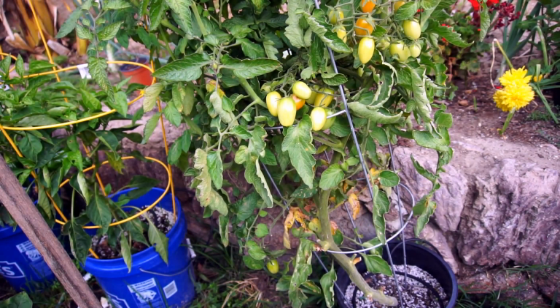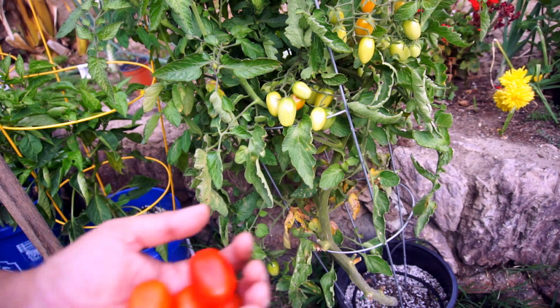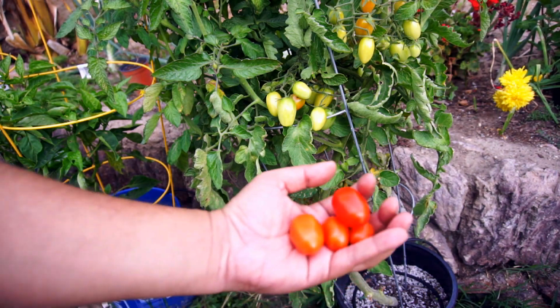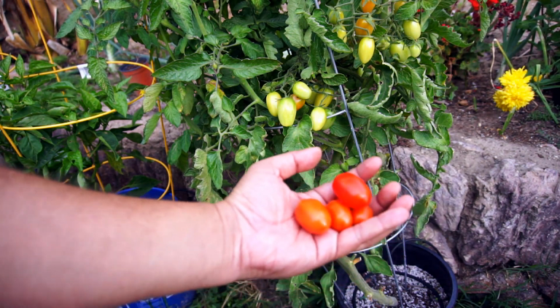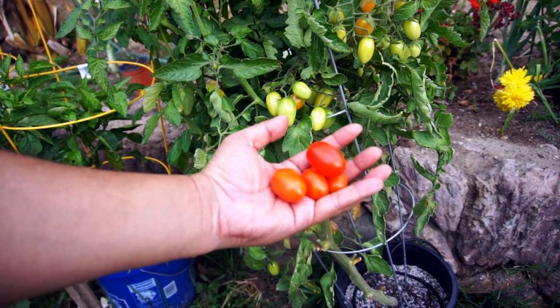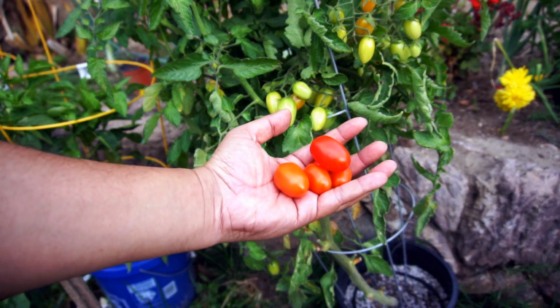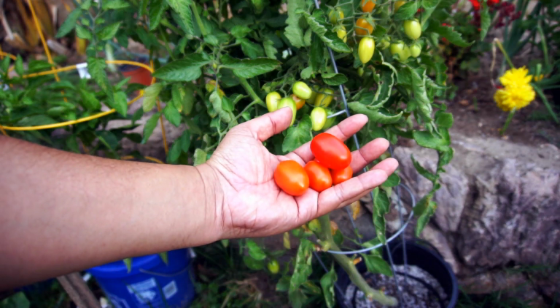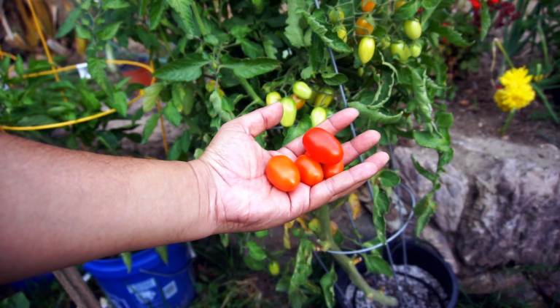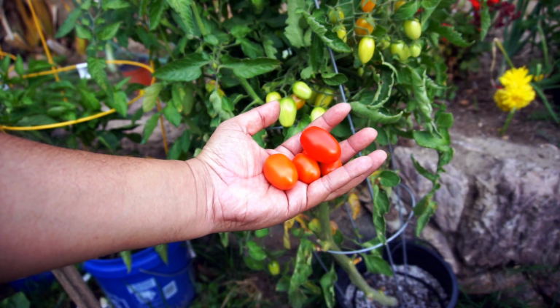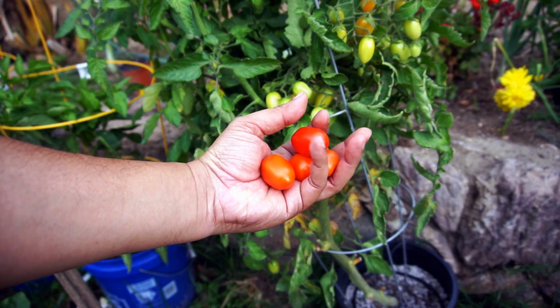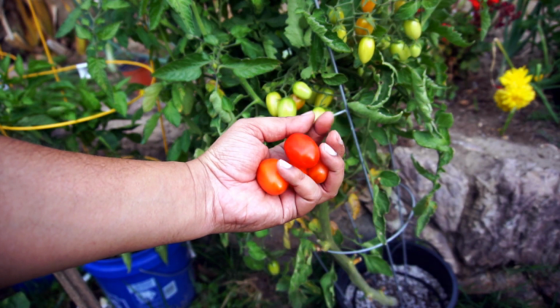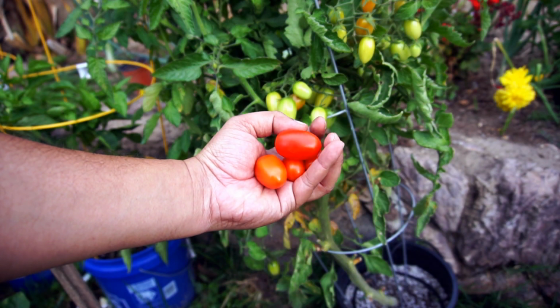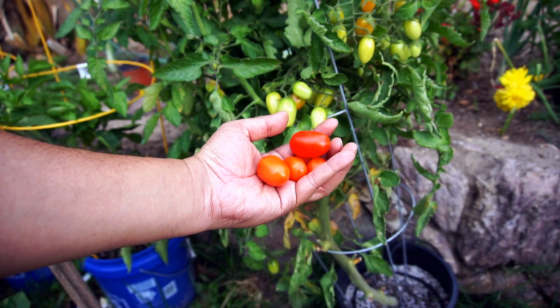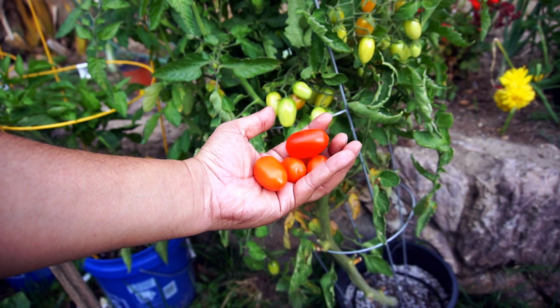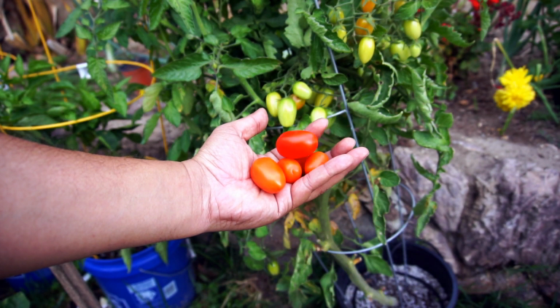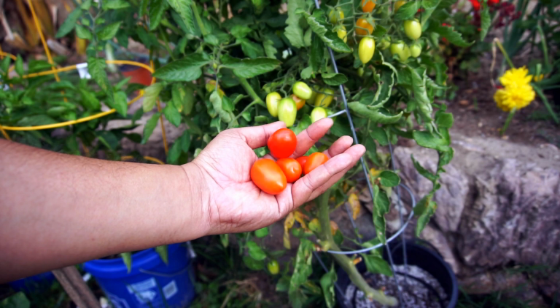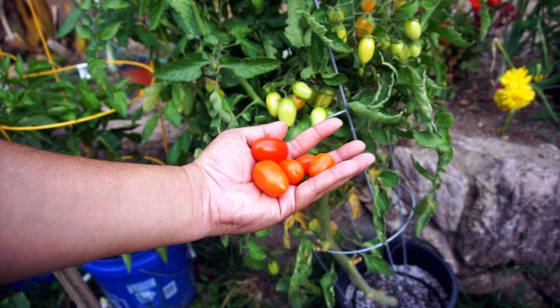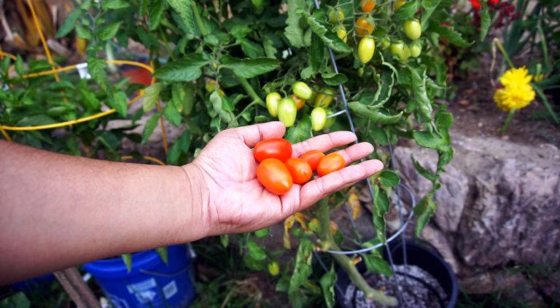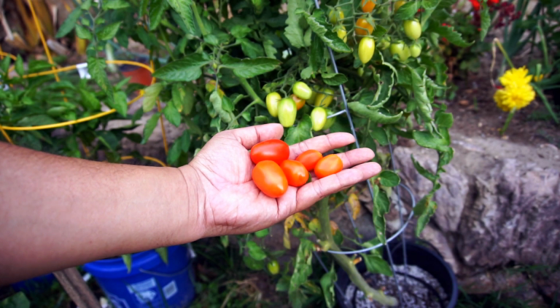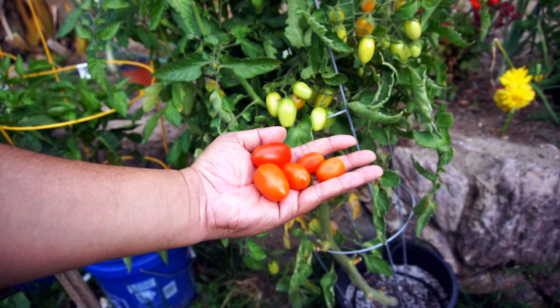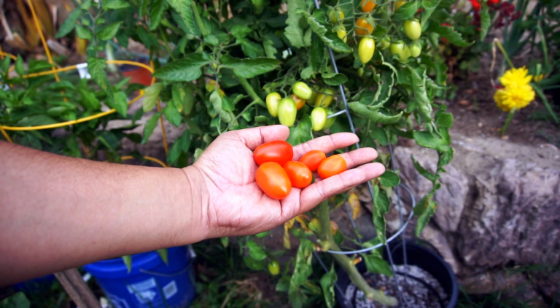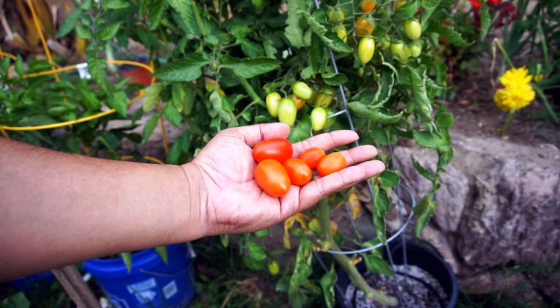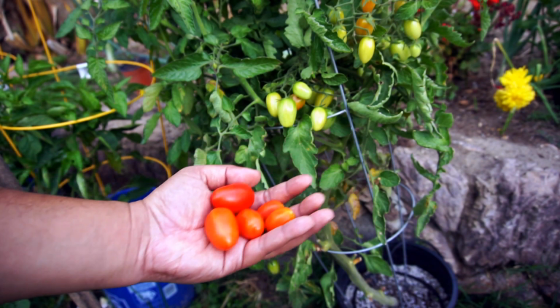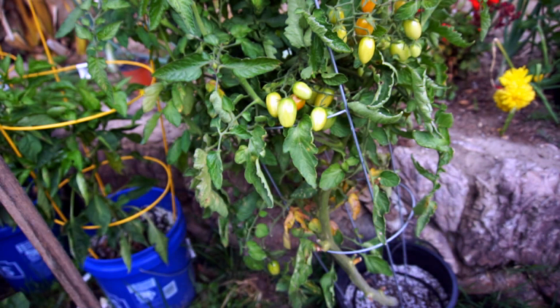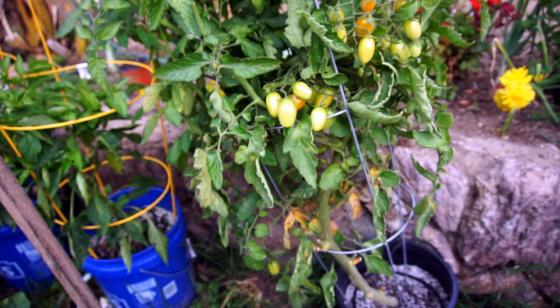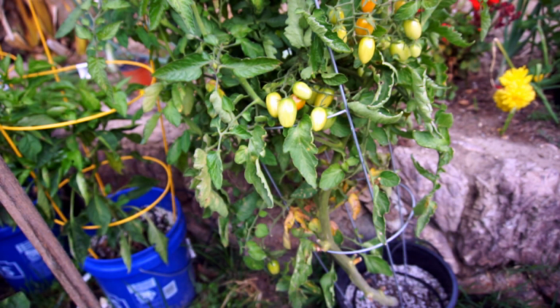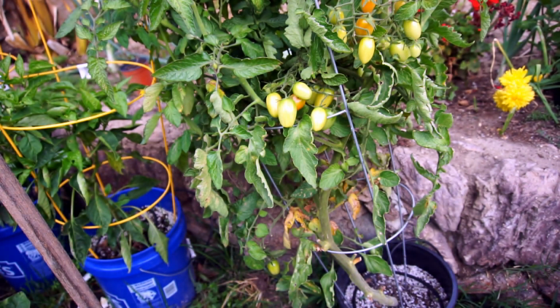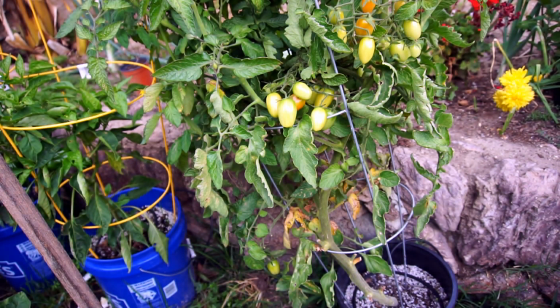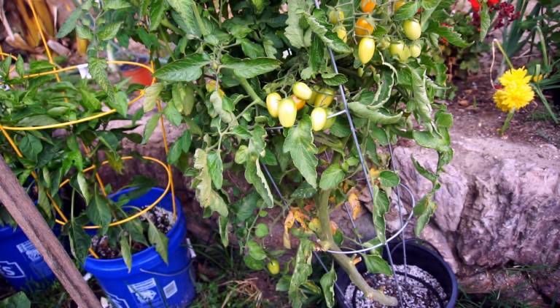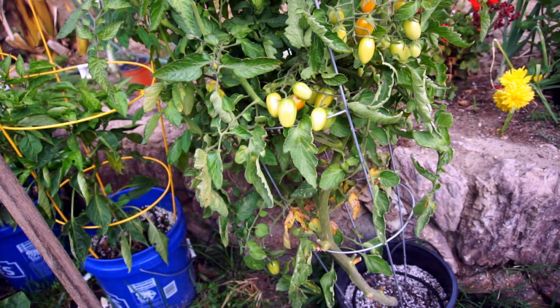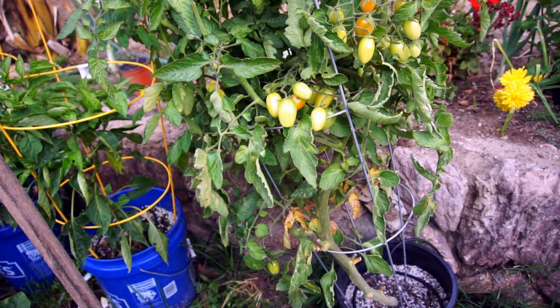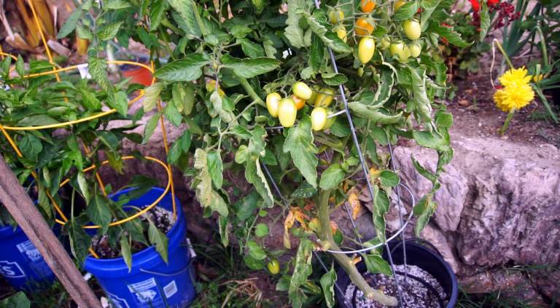I was able to harvest a lot of tomatoes right throughout the growing season. The plants are still growing — it's been three months now and they continue to flourish.